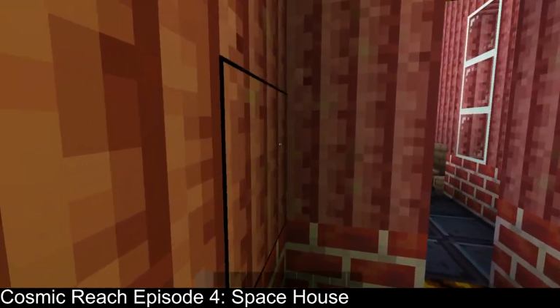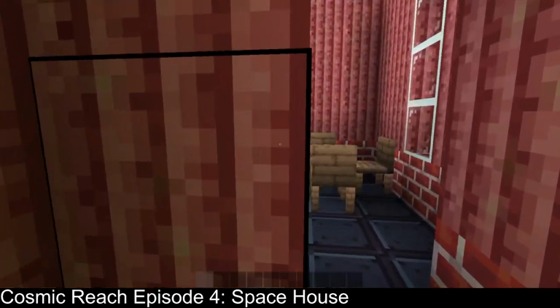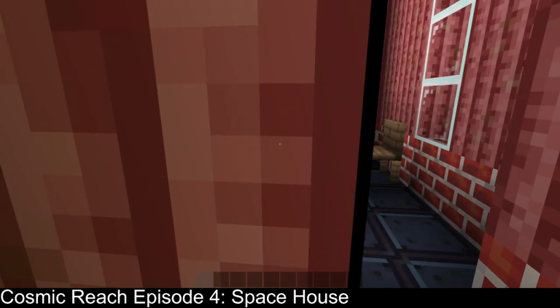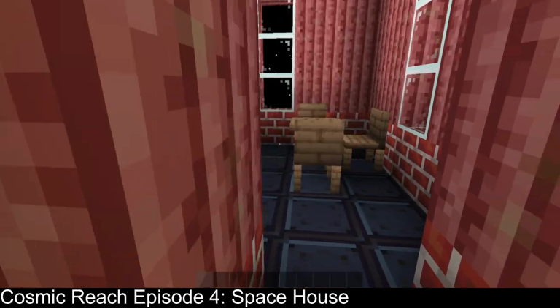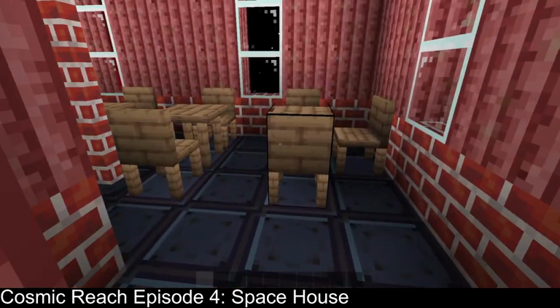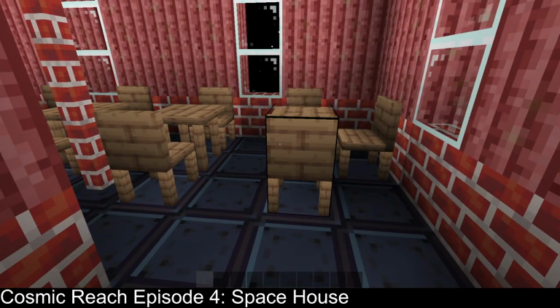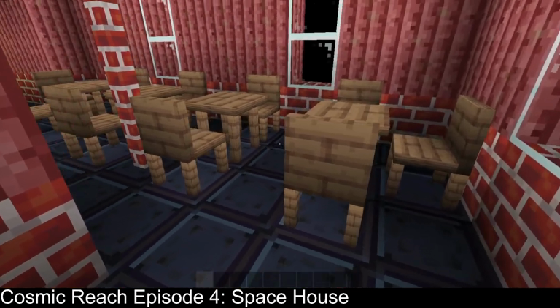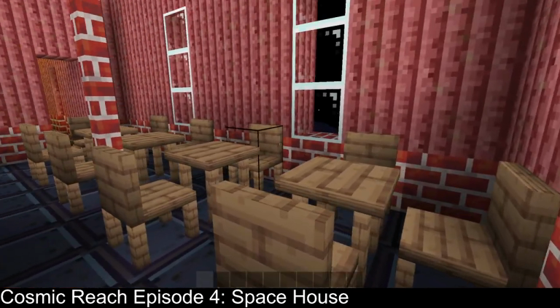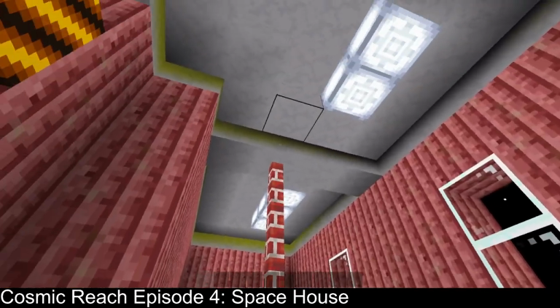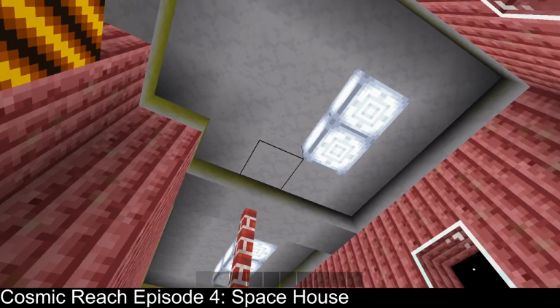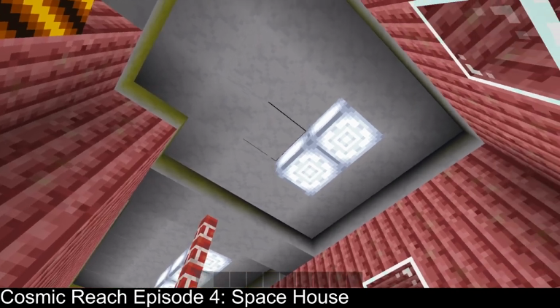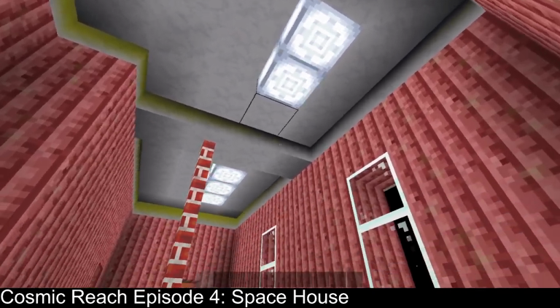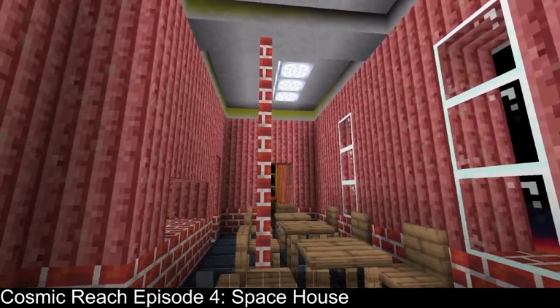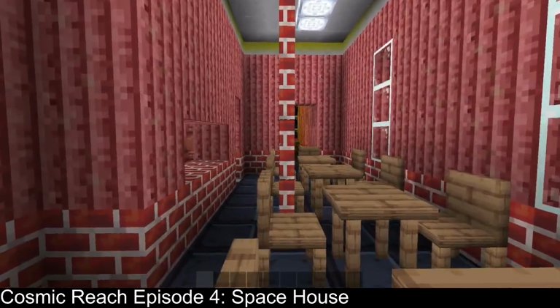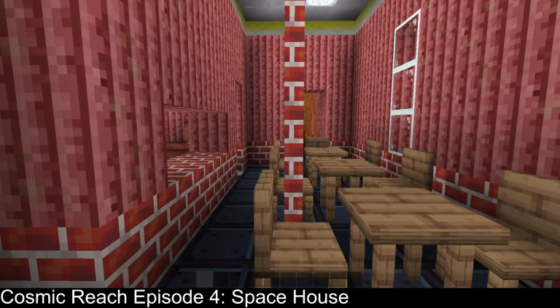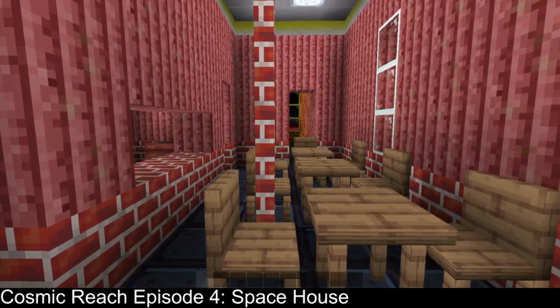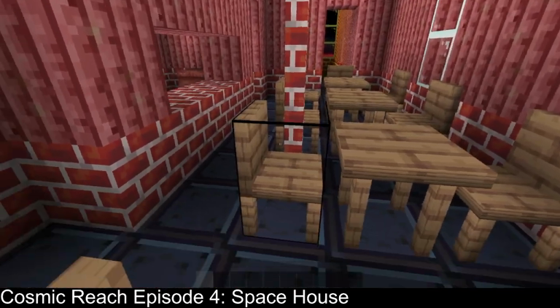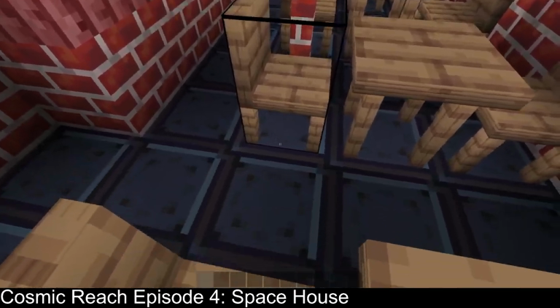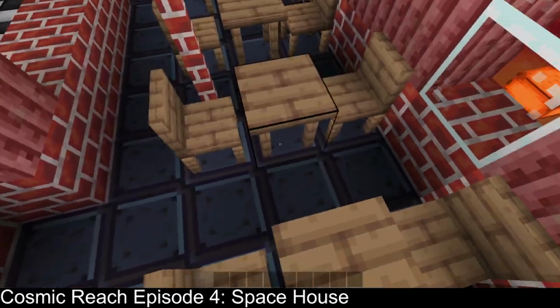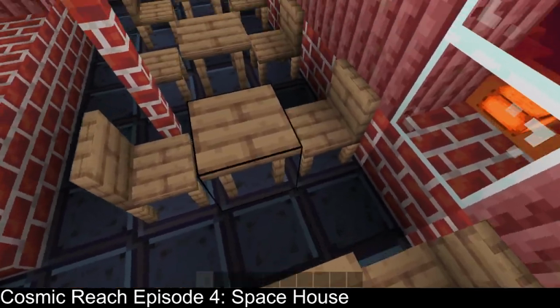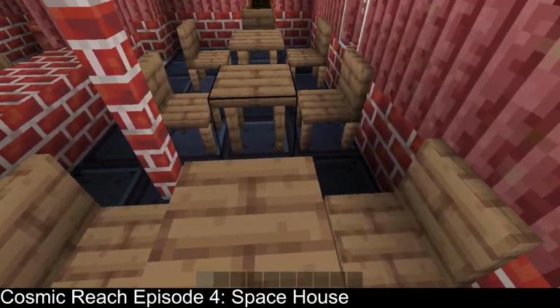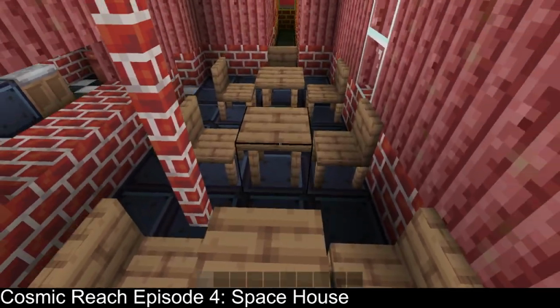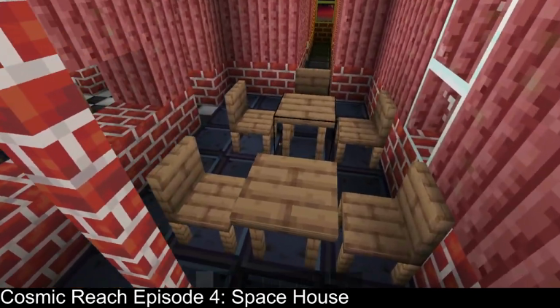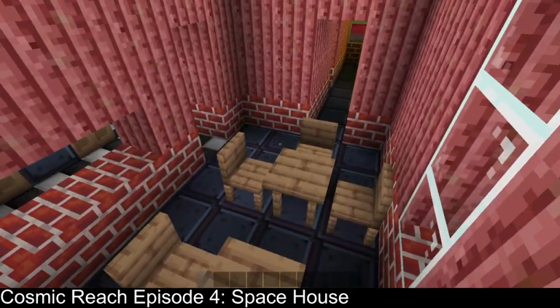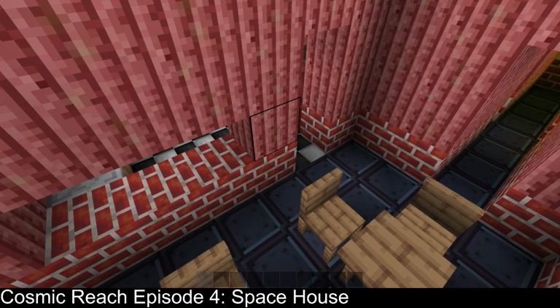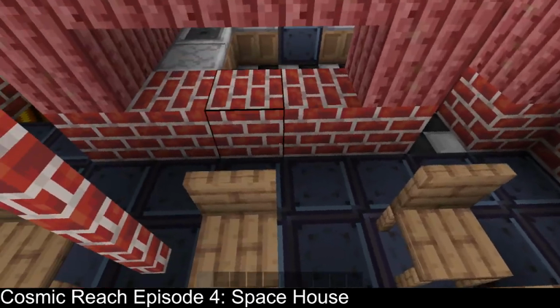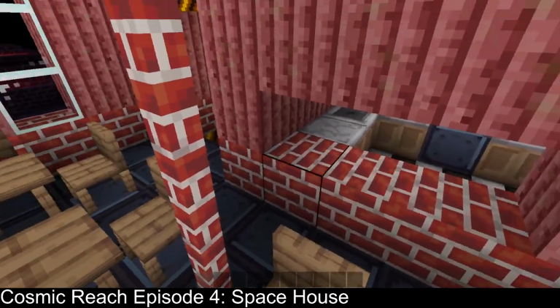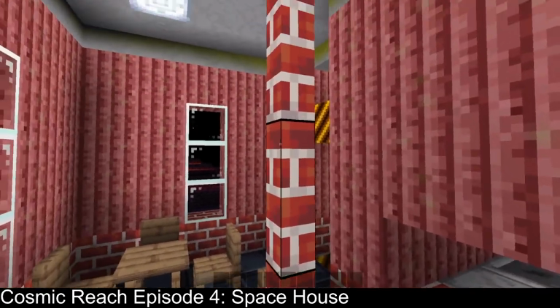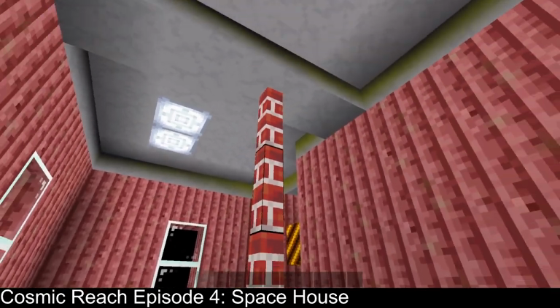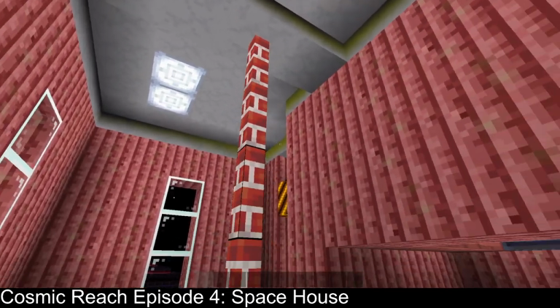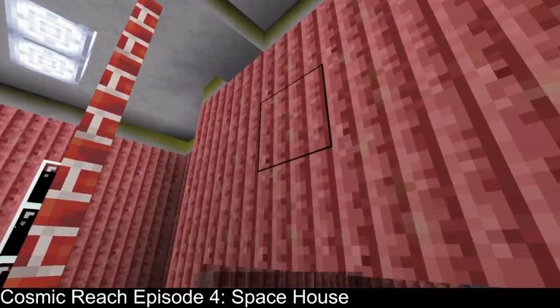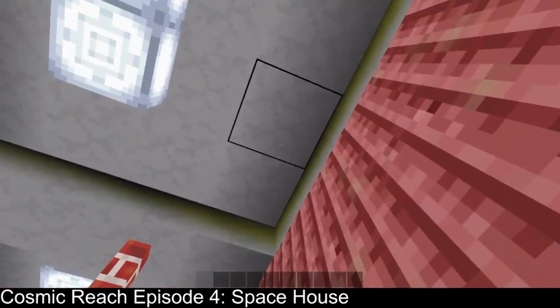Over here is the dining room. It's got white lights for a purpose, a bunch of tables, and a little pillow holding it up.